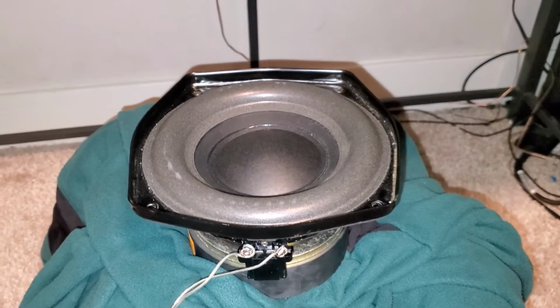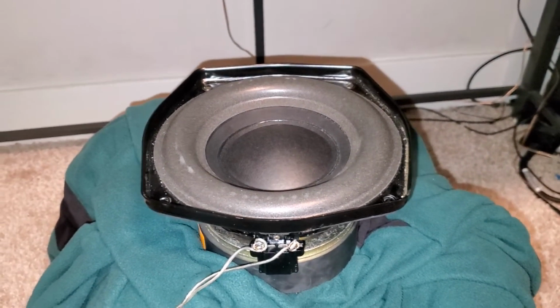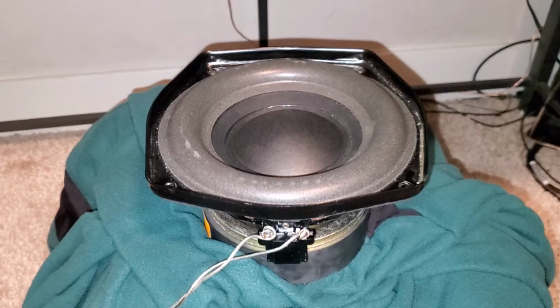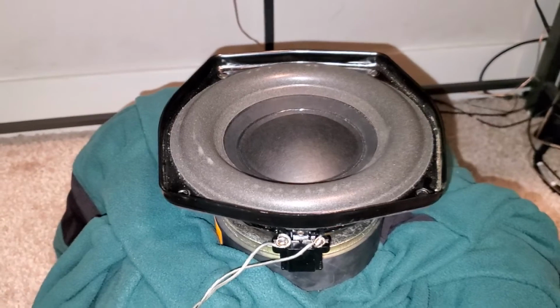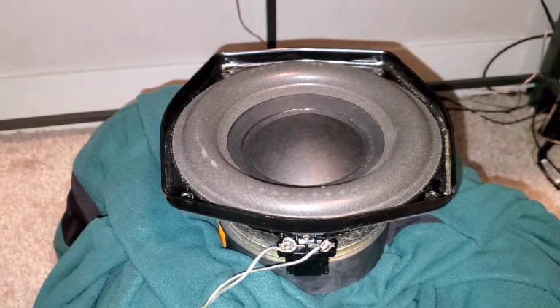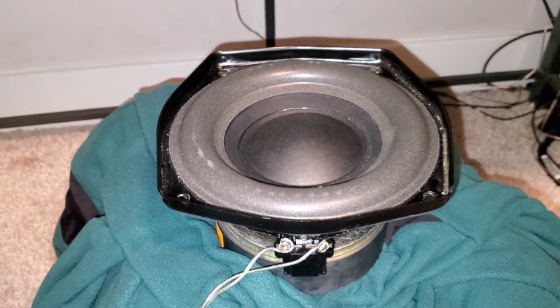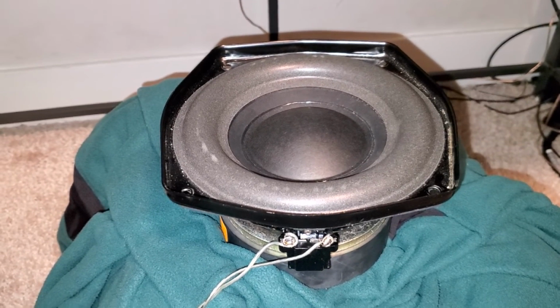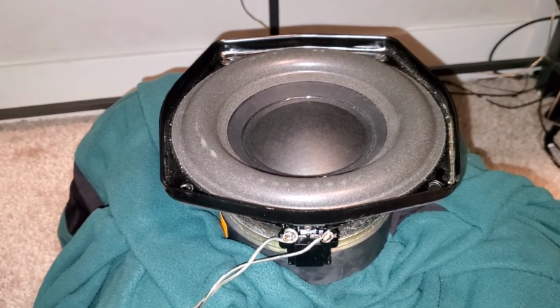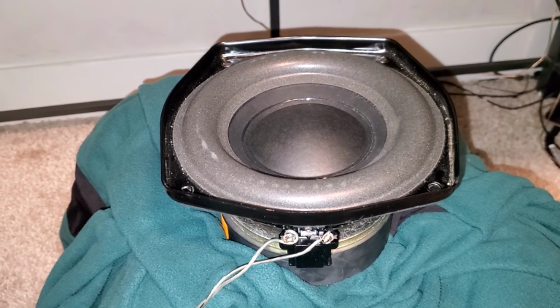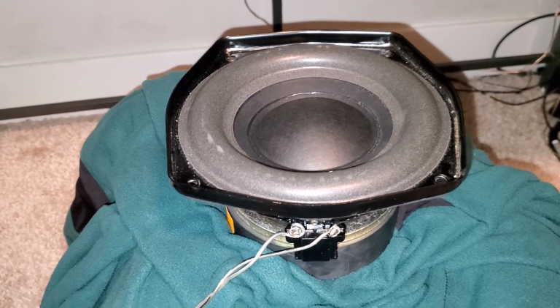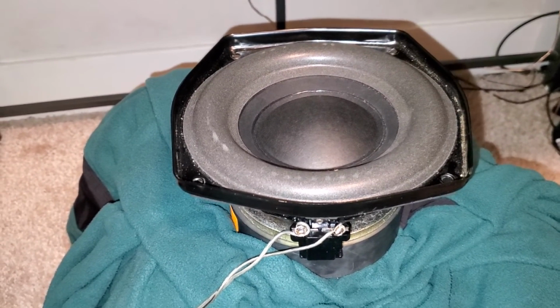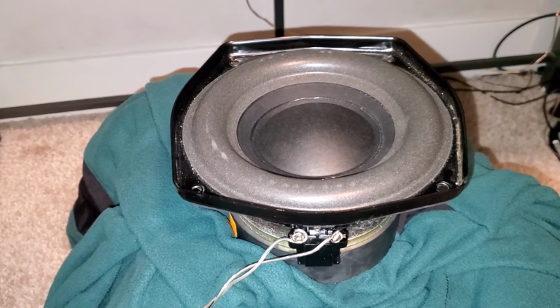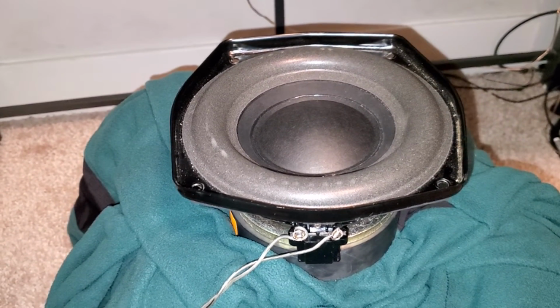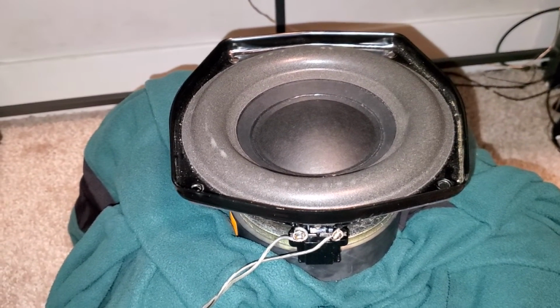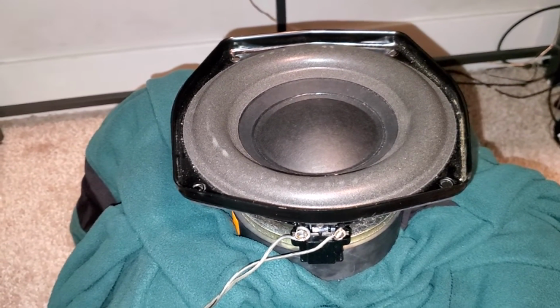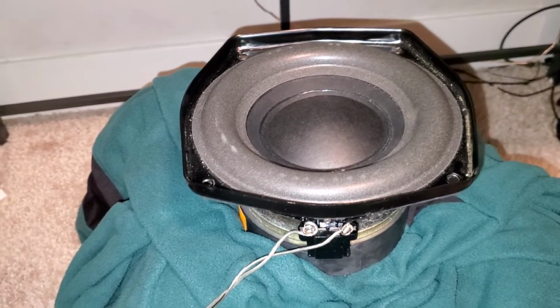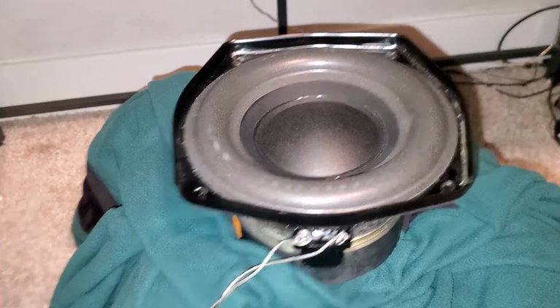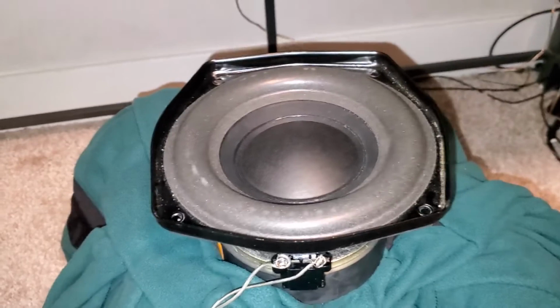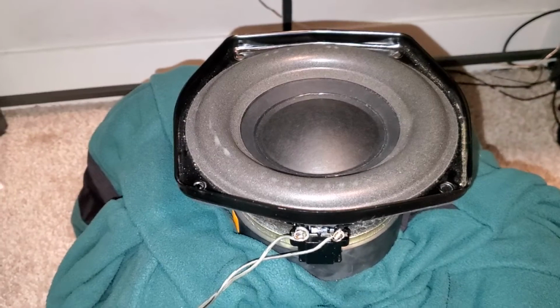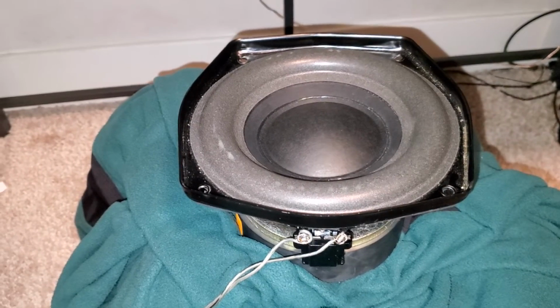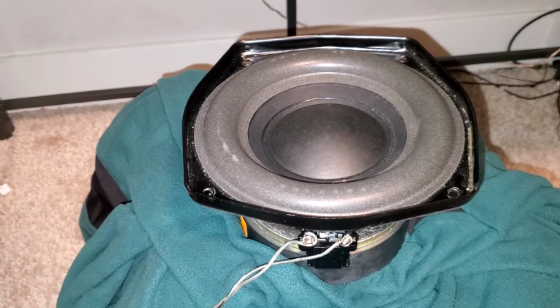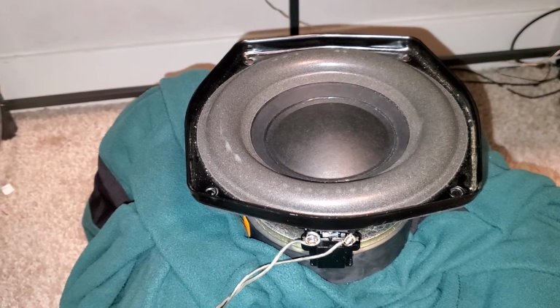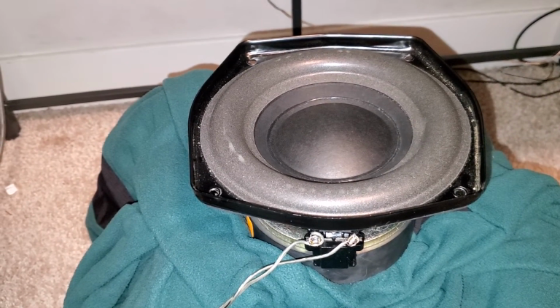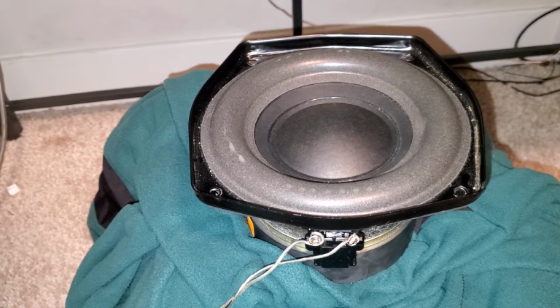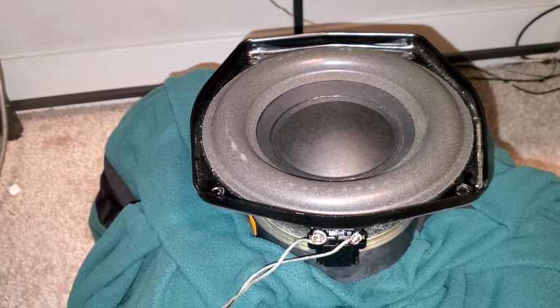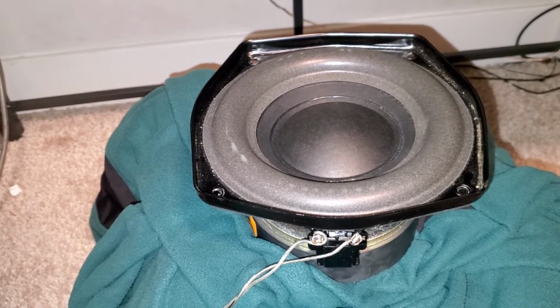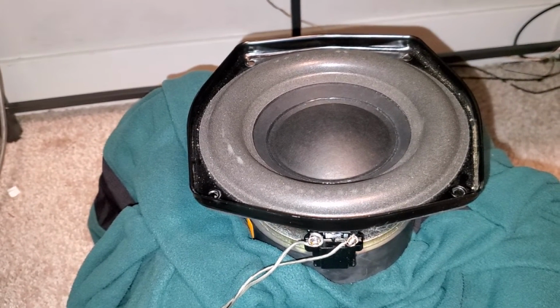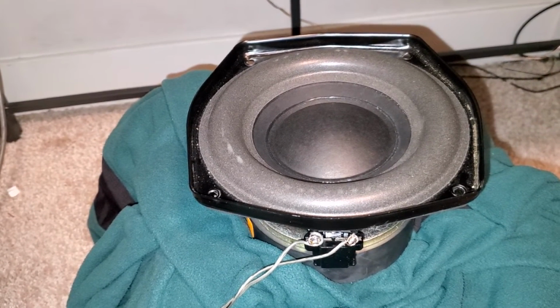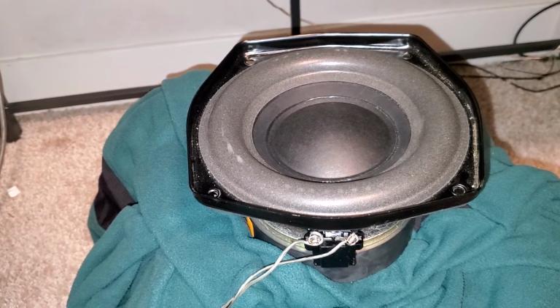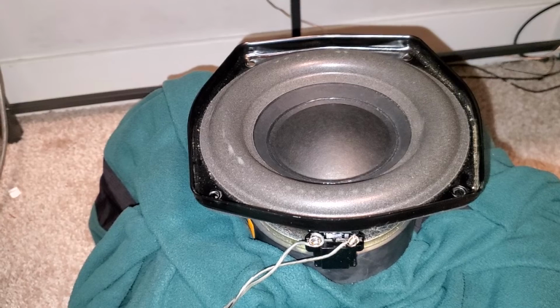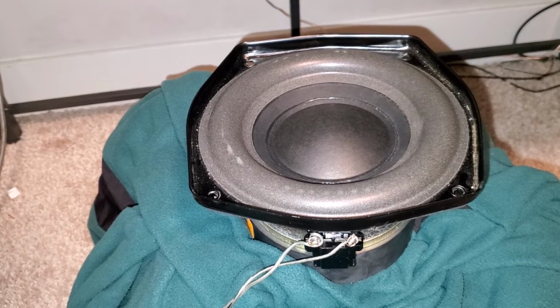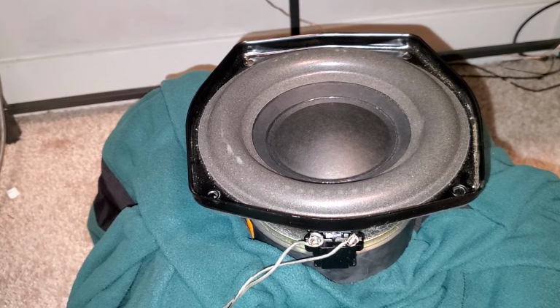Maybe I could do projects with these, using them as midwoofers. I don't know if I have a box to test these in, but if I do, I will definitely do that.